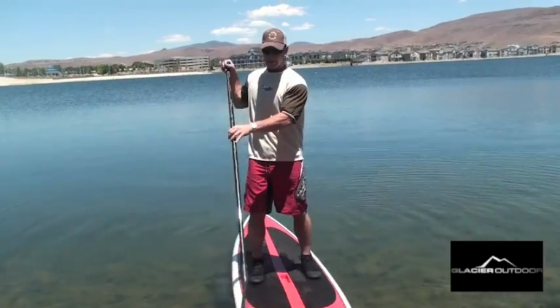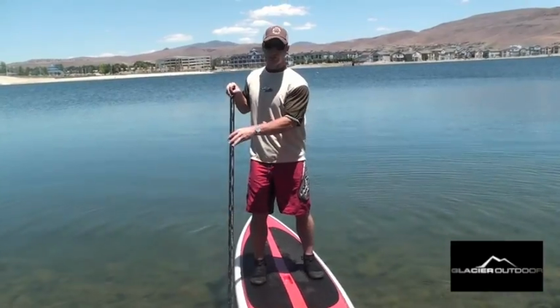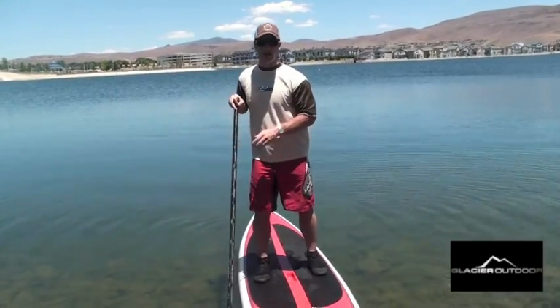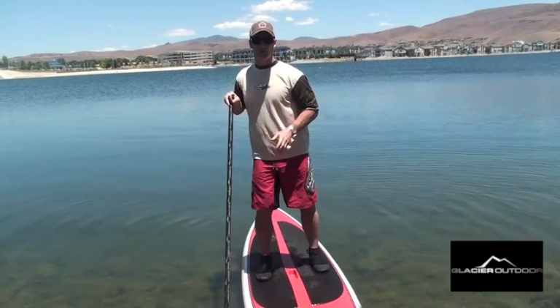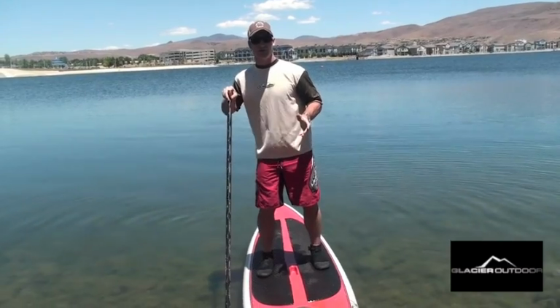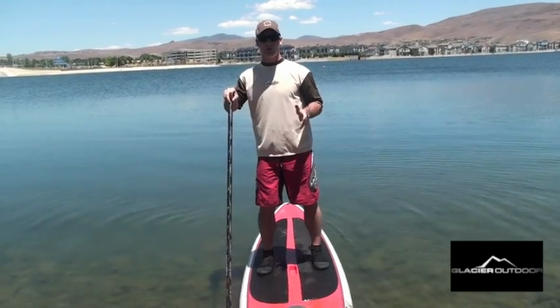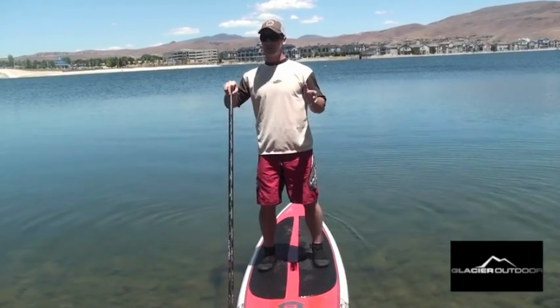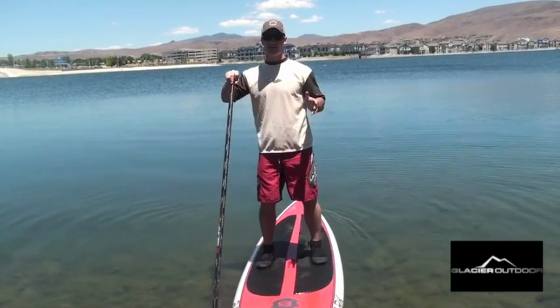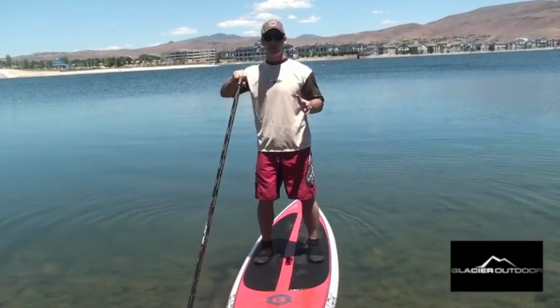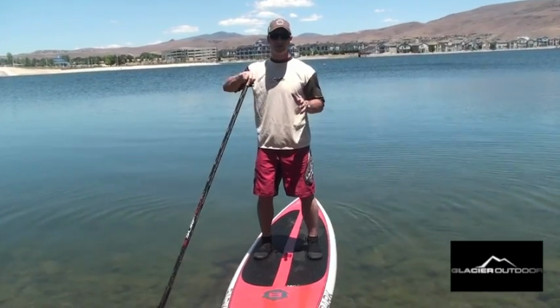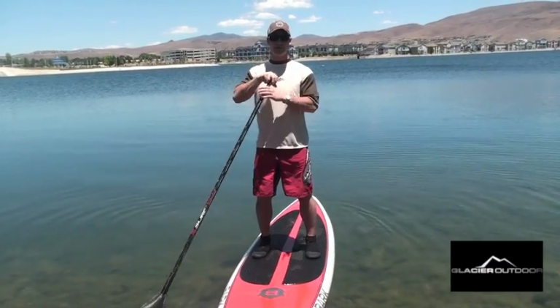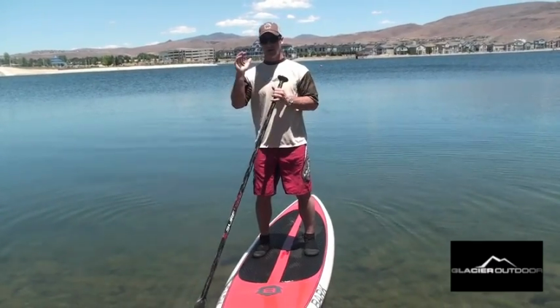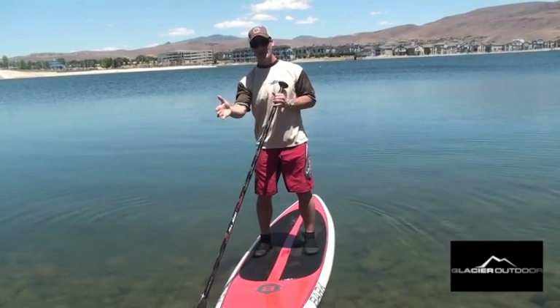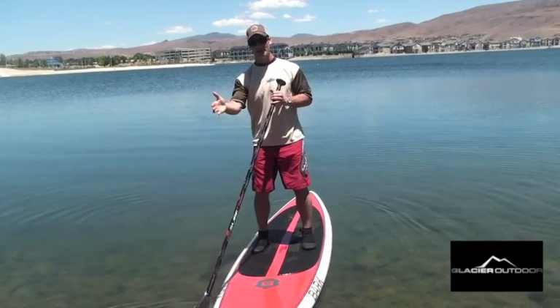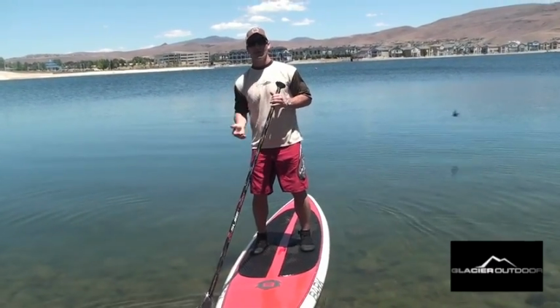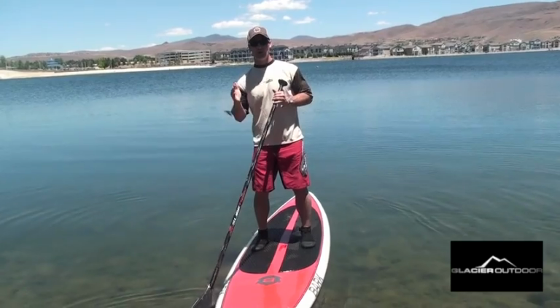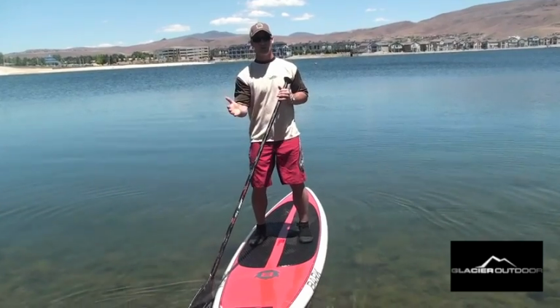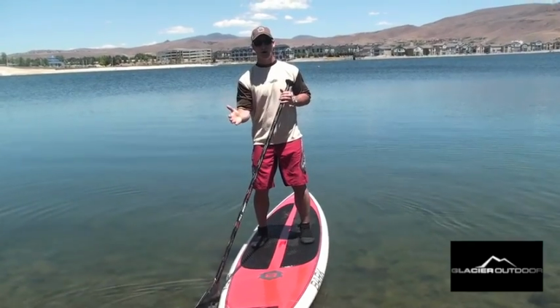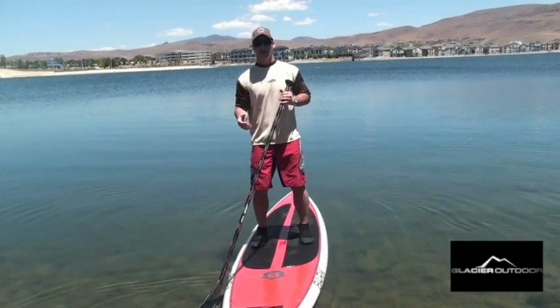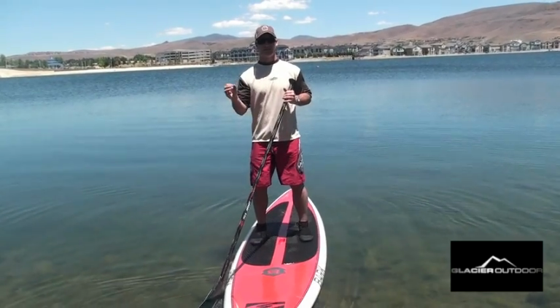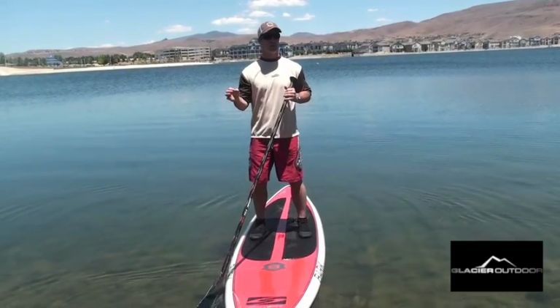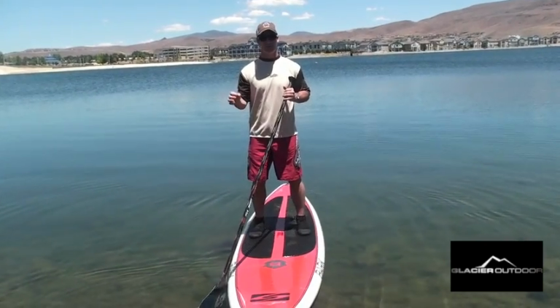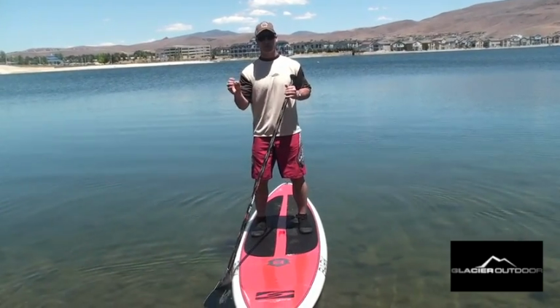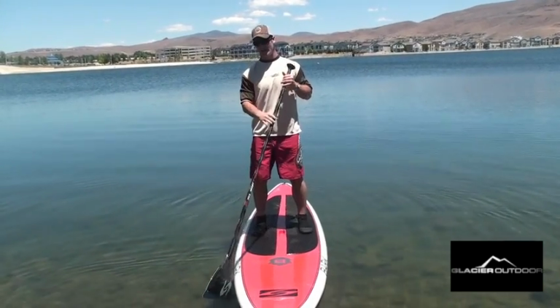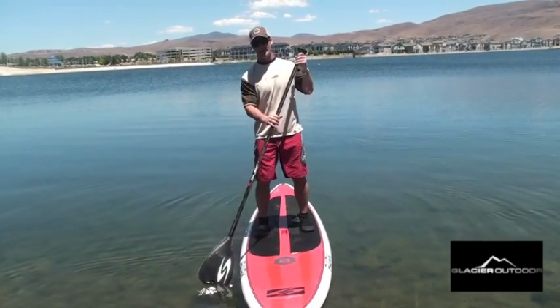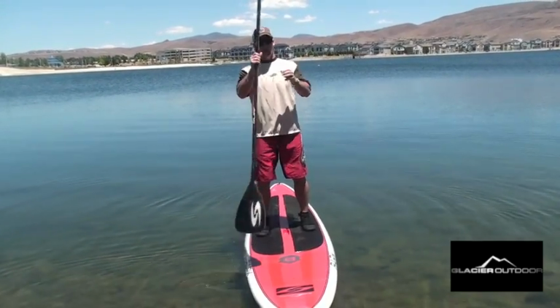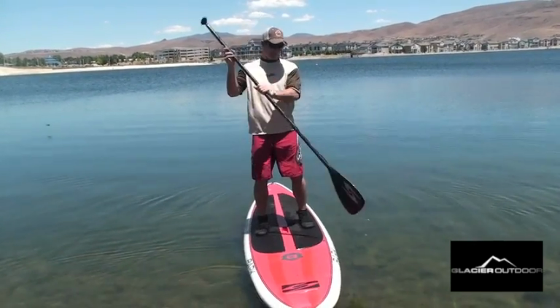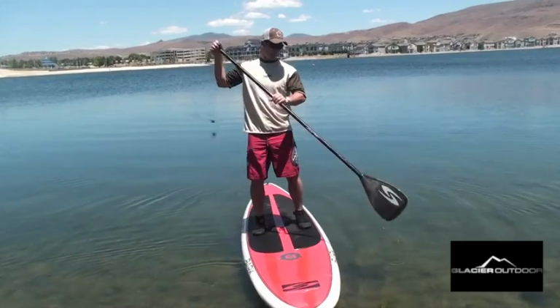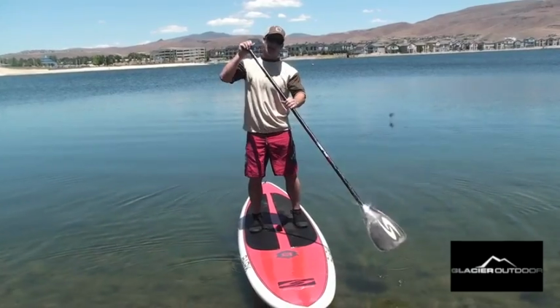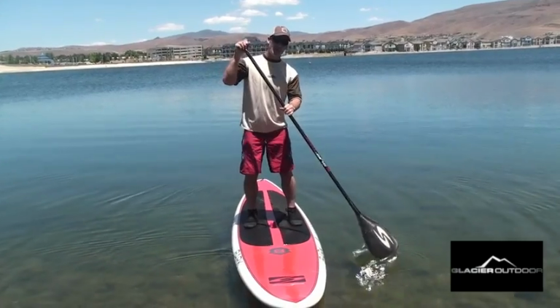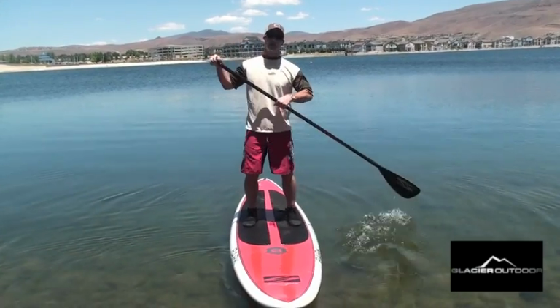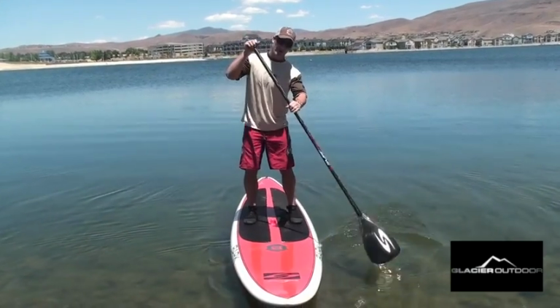It's a little different concept at first, but ultimately what it makes you do is envision planting your paddle and pulling your board through the water. That's a much more efficient concept than trying to pull your paddle through the water.